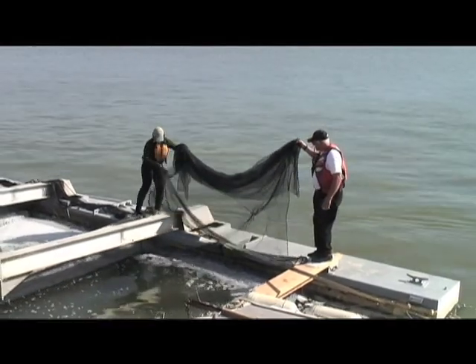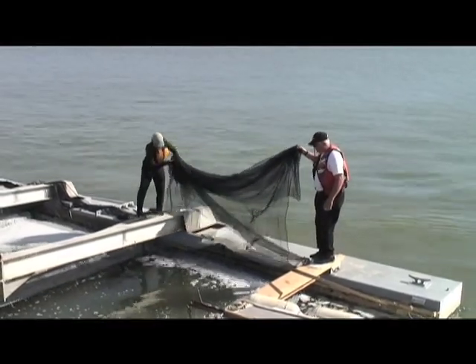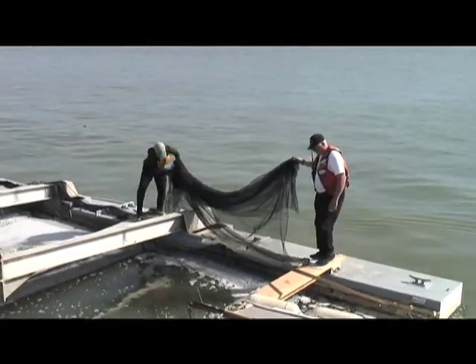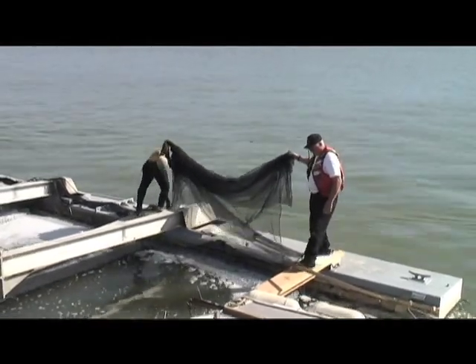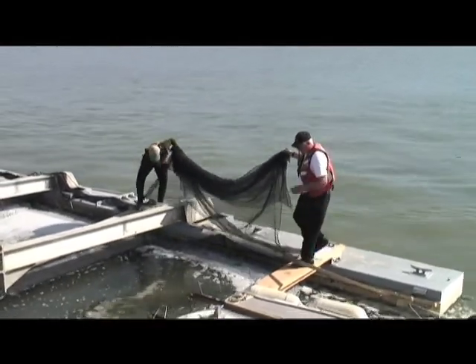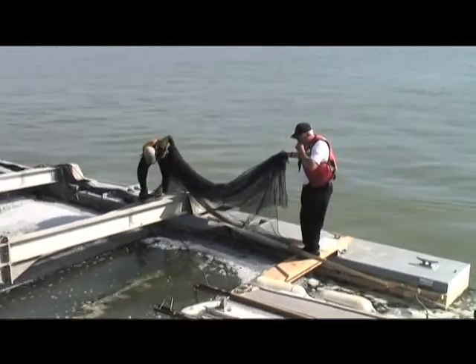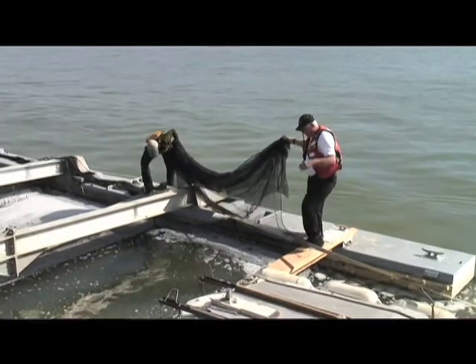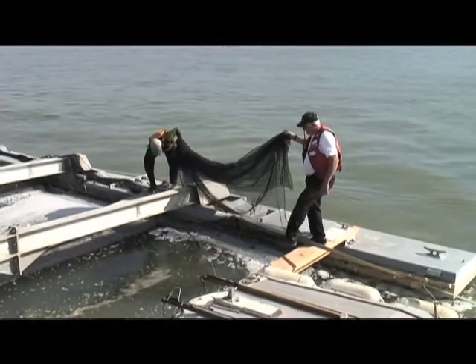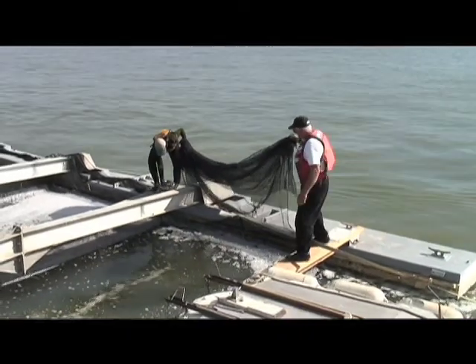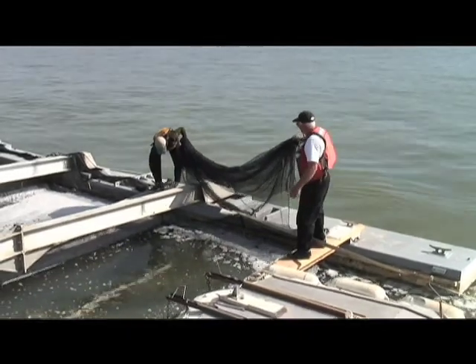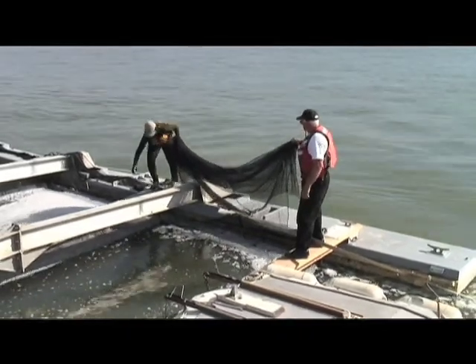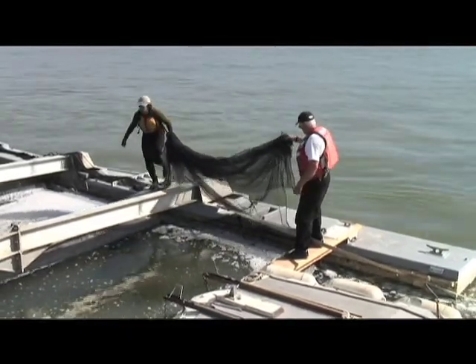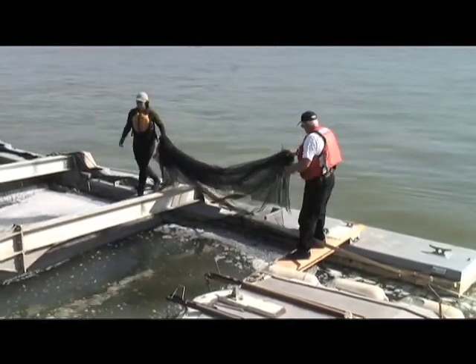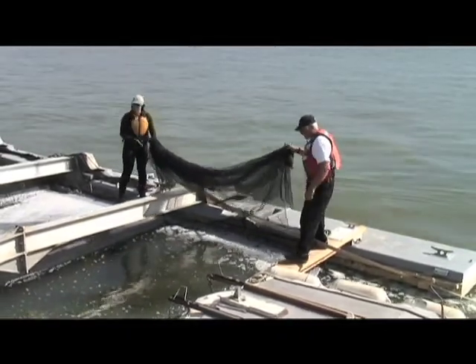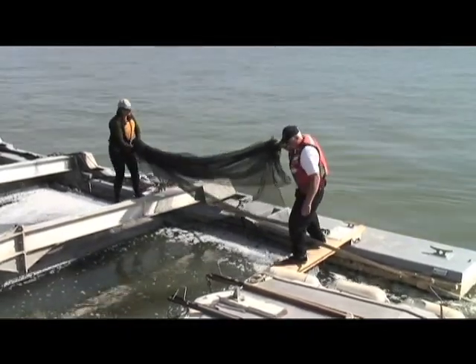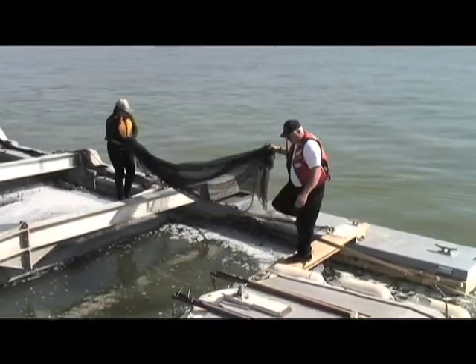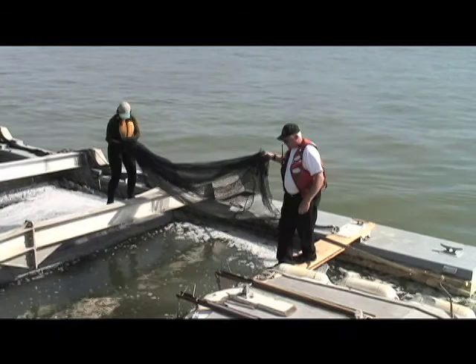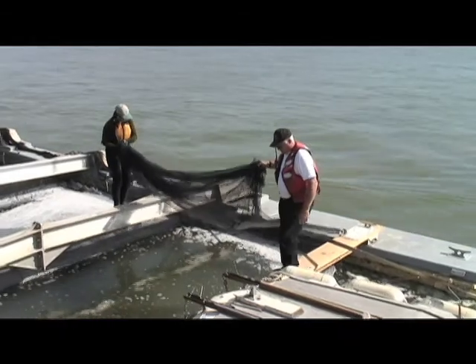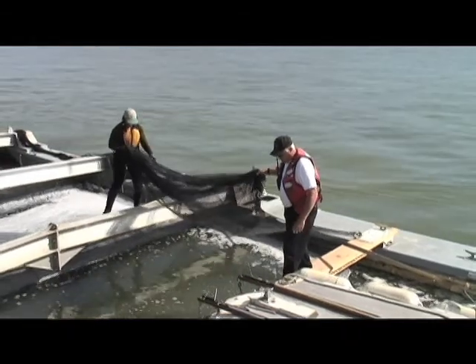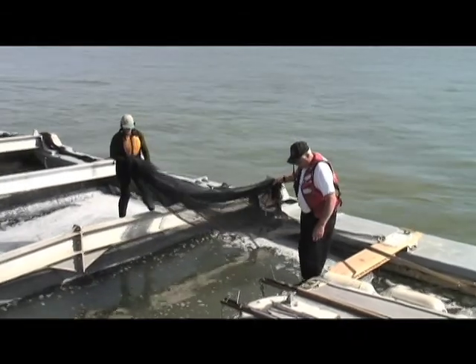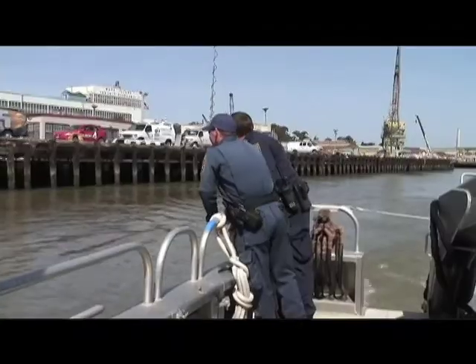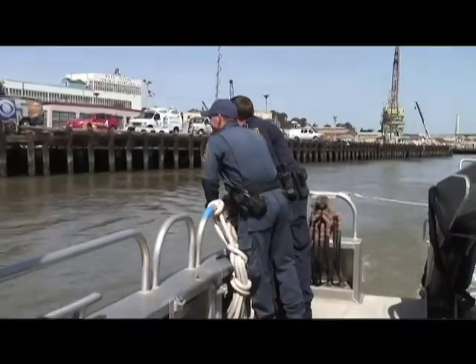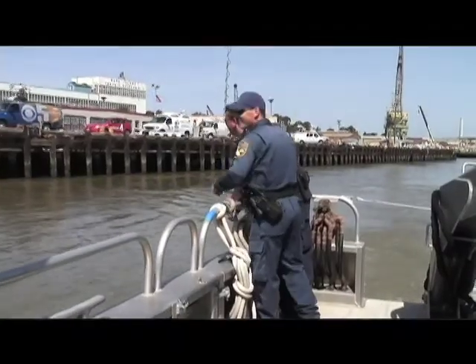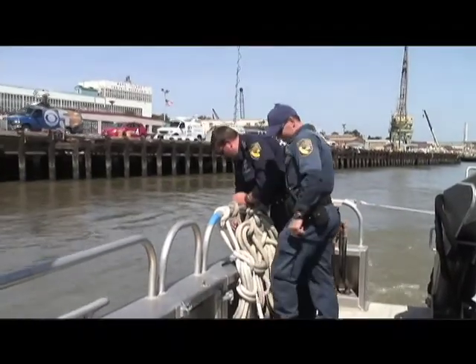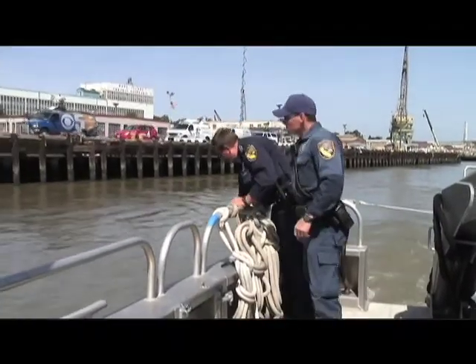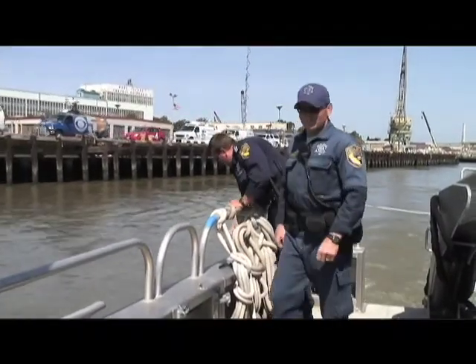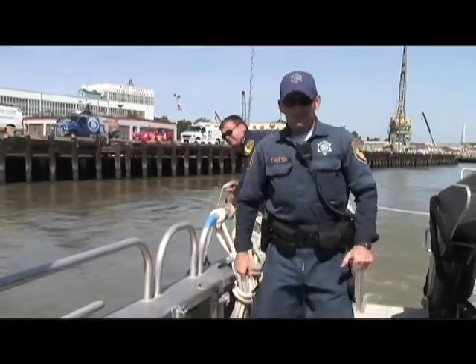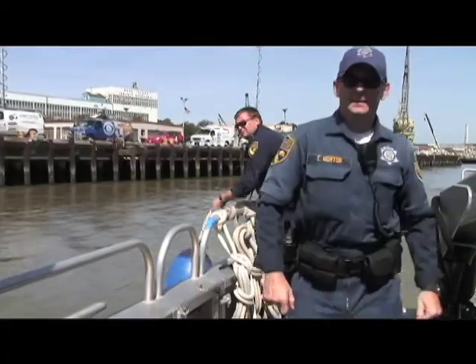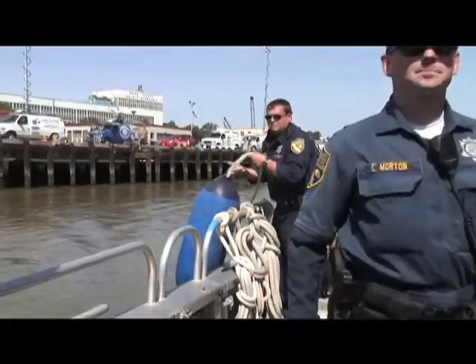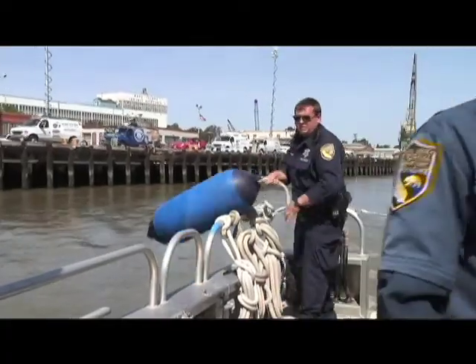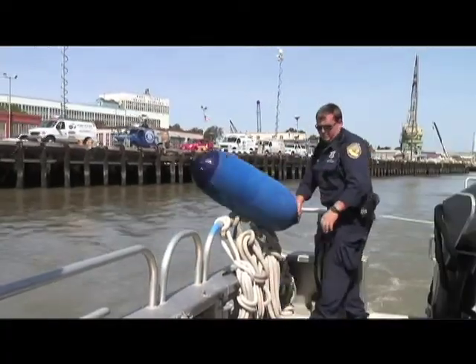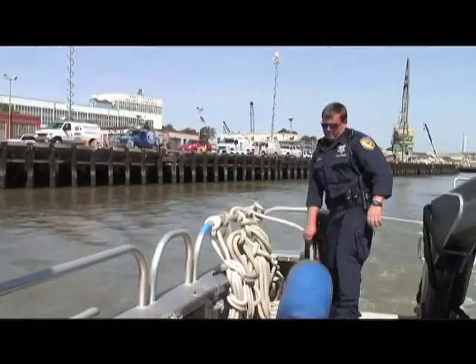Without acclimation, they're easy prey for predators. They have a thermal and an osmotic shock when they hit the water. Our nets provide a safe place for them to acclimate to the environment, start behaving and spooling like young fish do. And then they have a much better chance of making it out to the bay and returning to their streams.